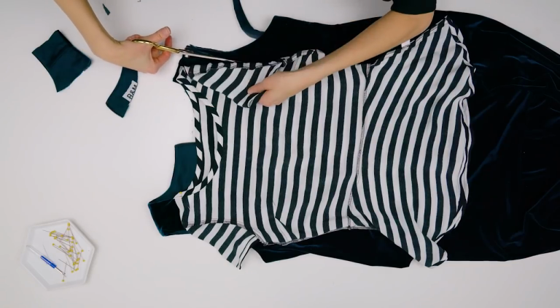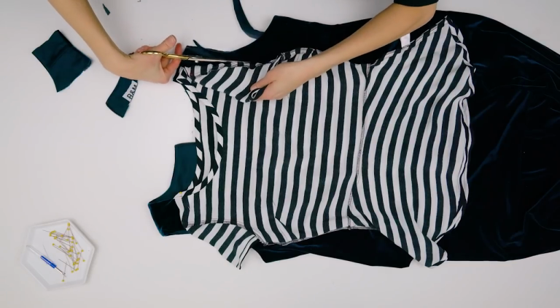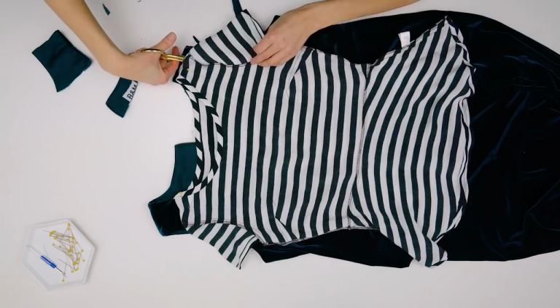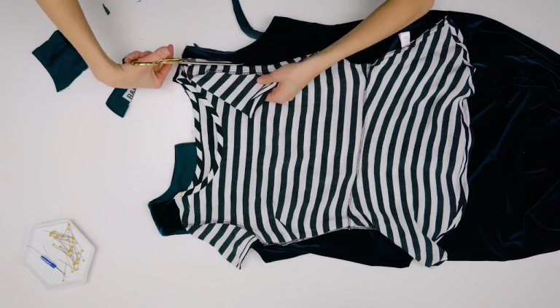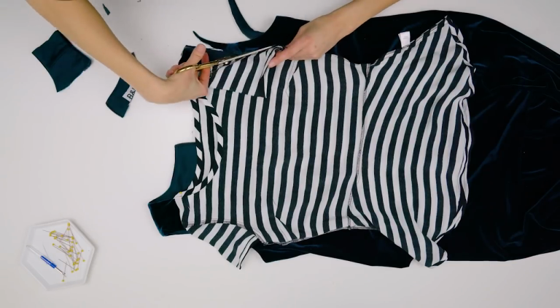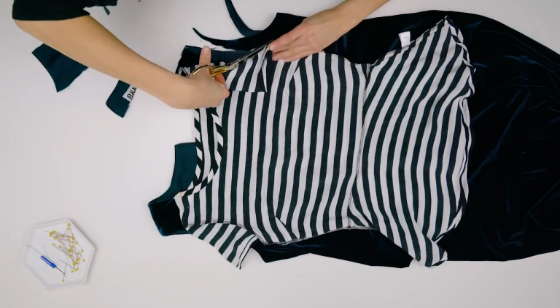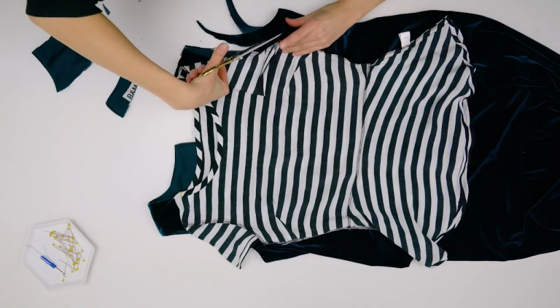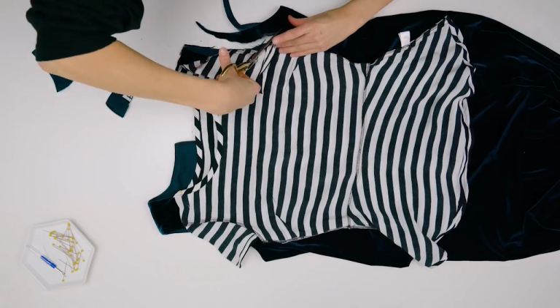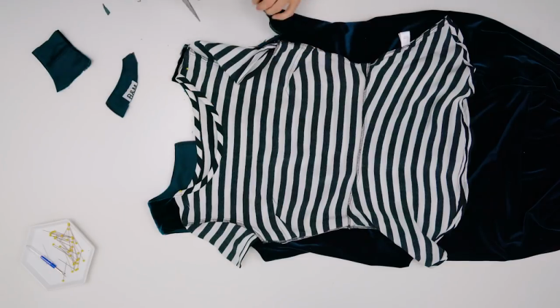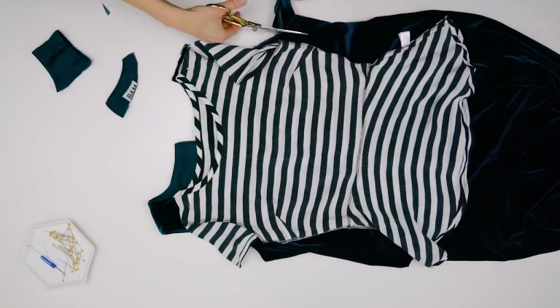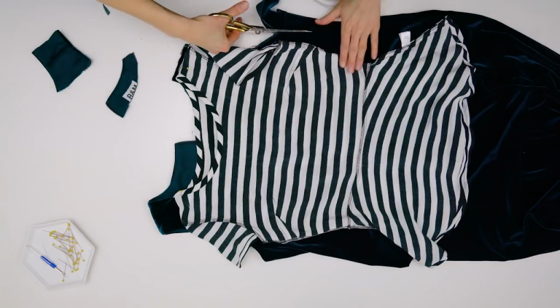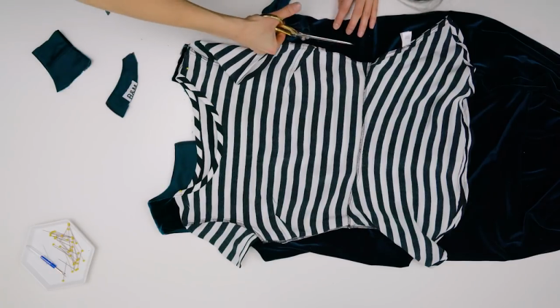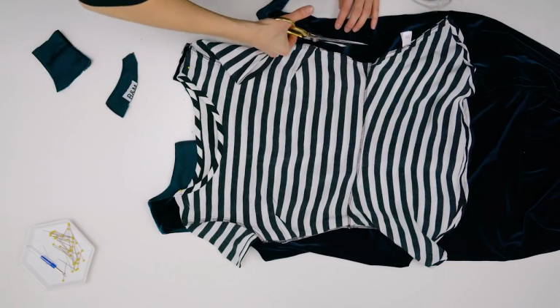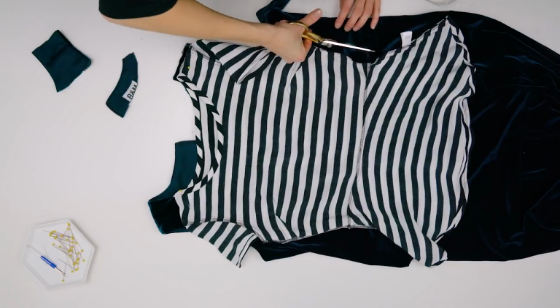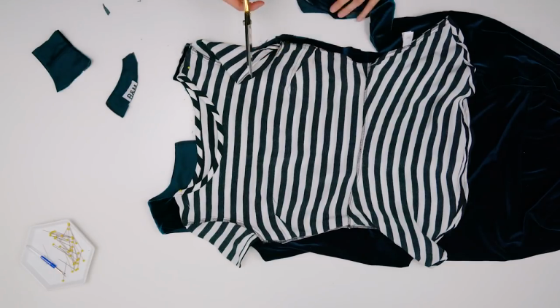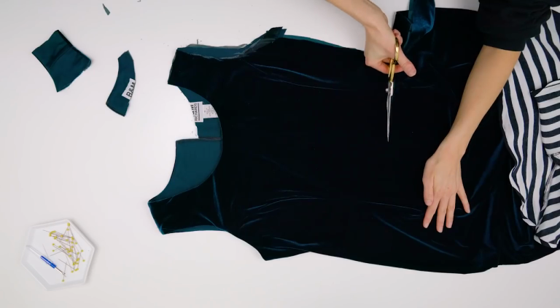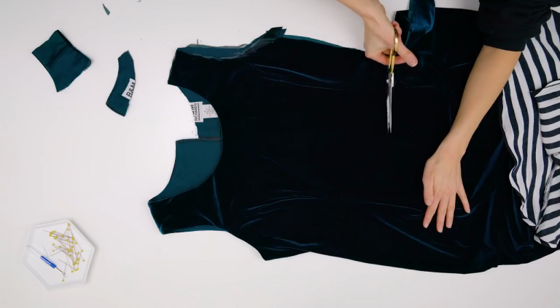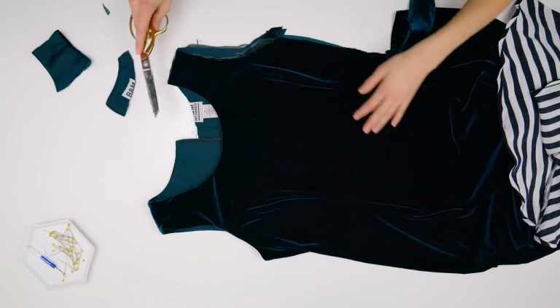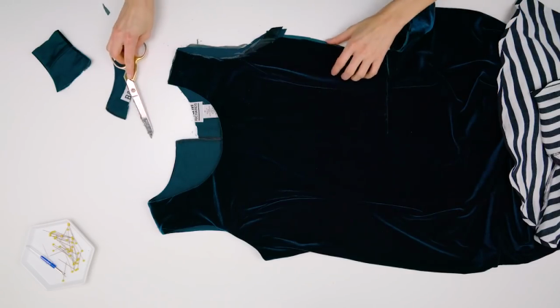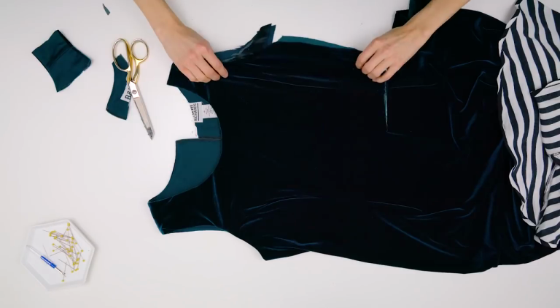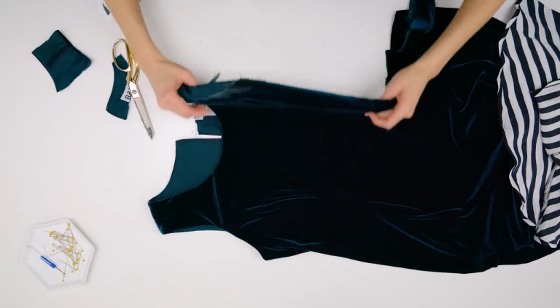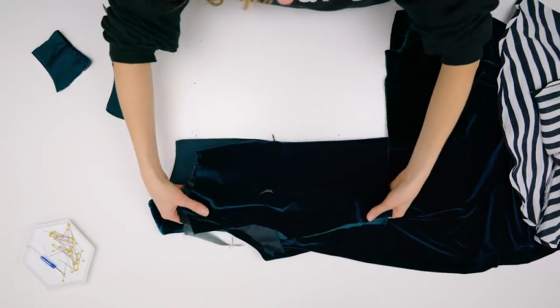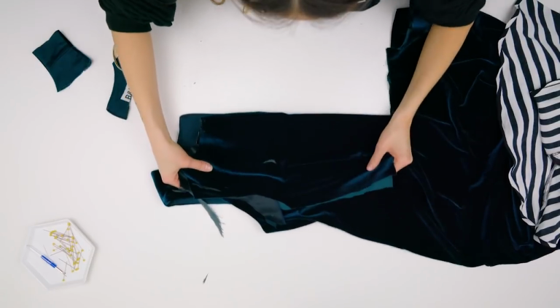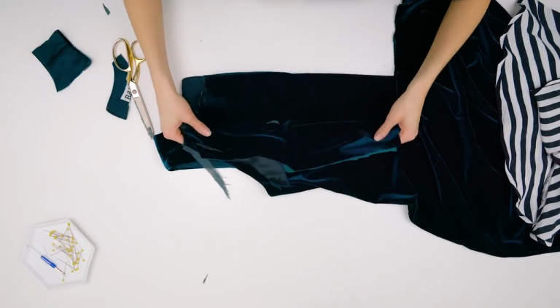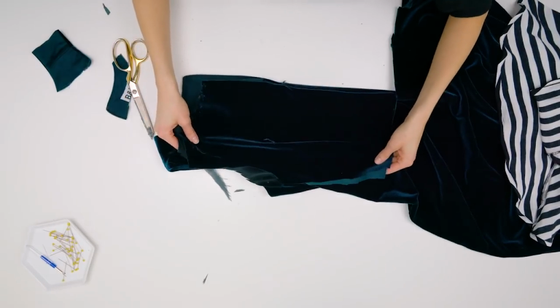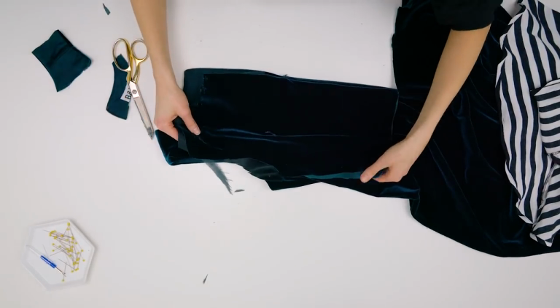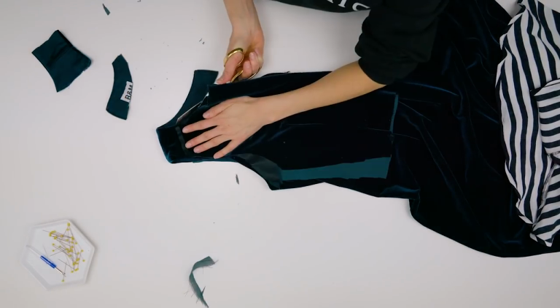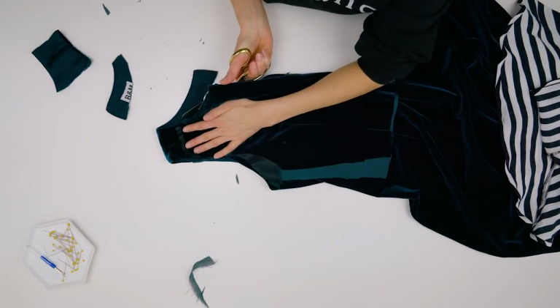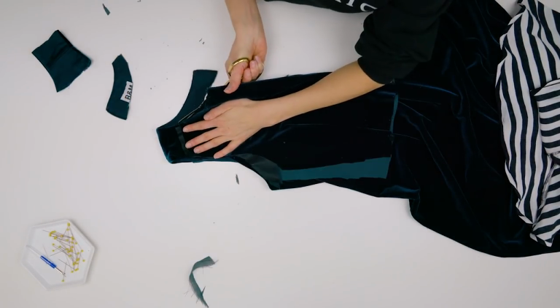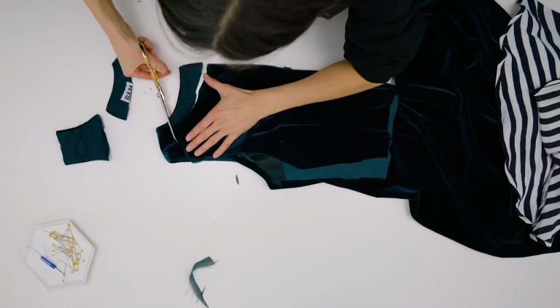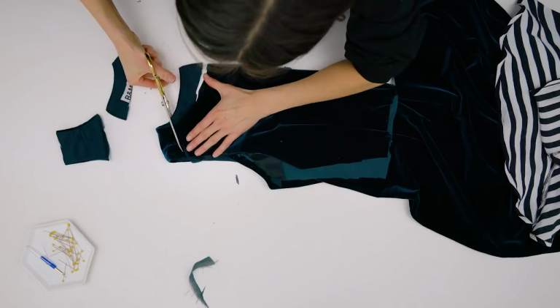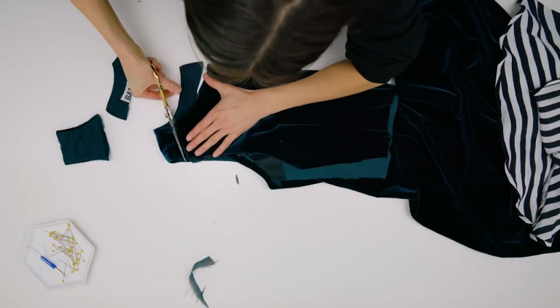Mimic the front and back seam of the shoulders because they are not exactly the same — you can cut them to be the same, it won't make that much of a difference. After this, cut your new side seams: fold them in half and copy the cut you already just did.